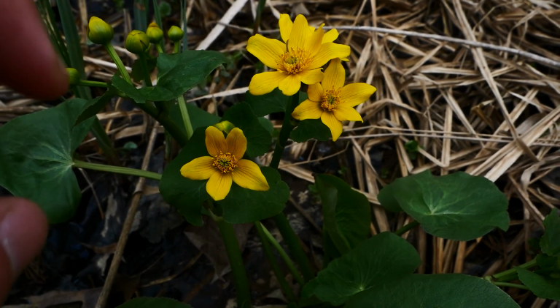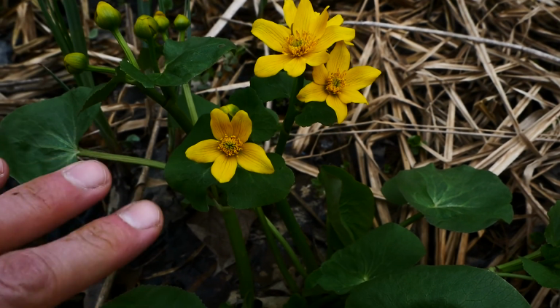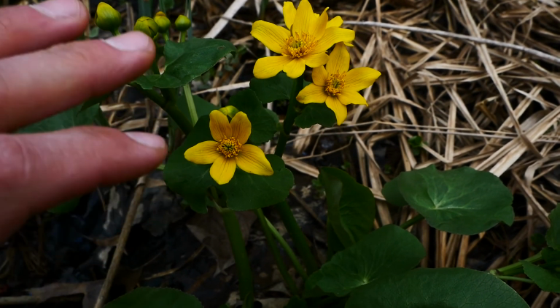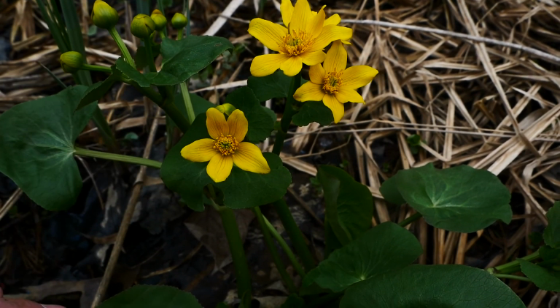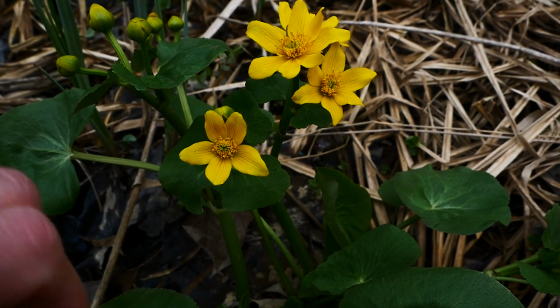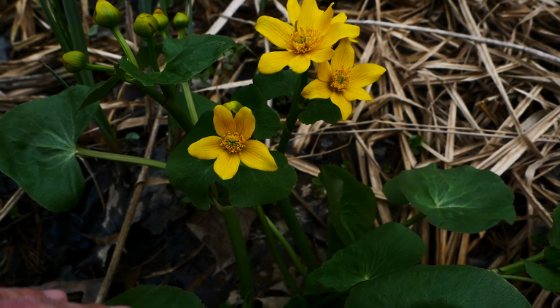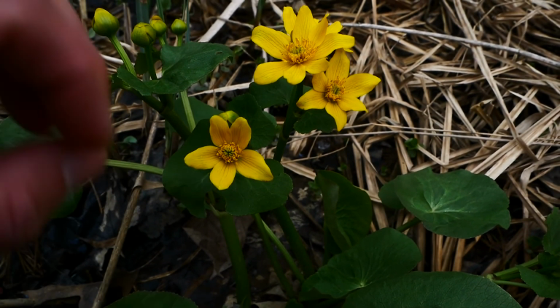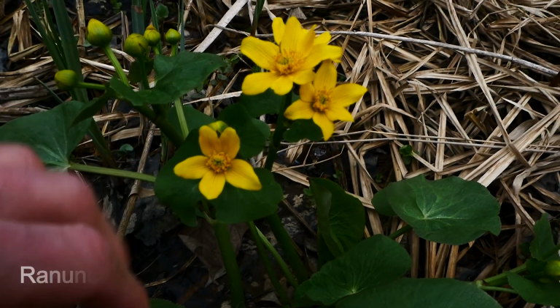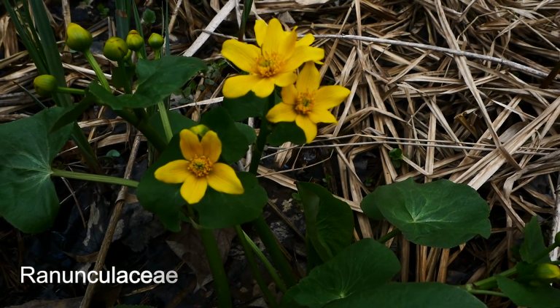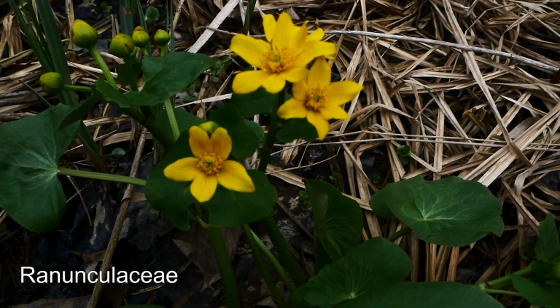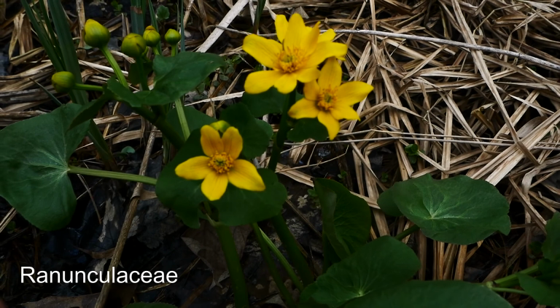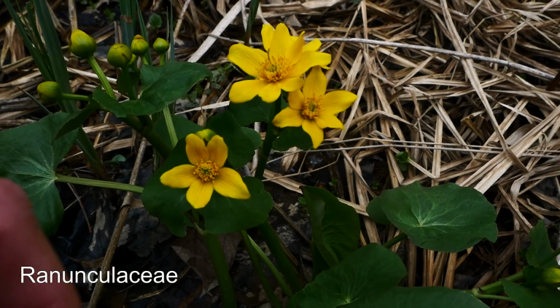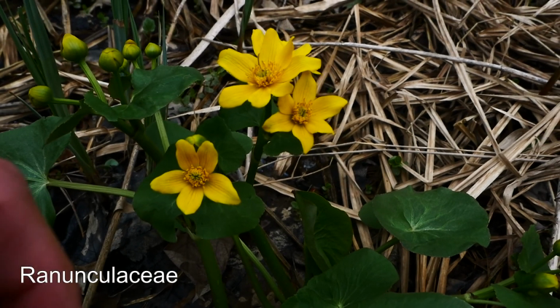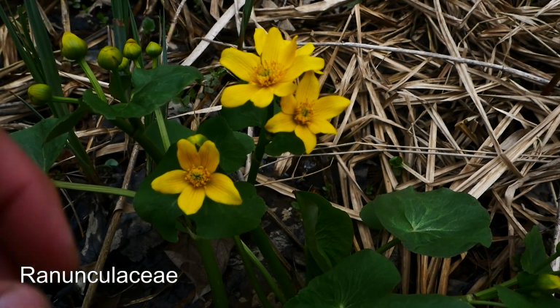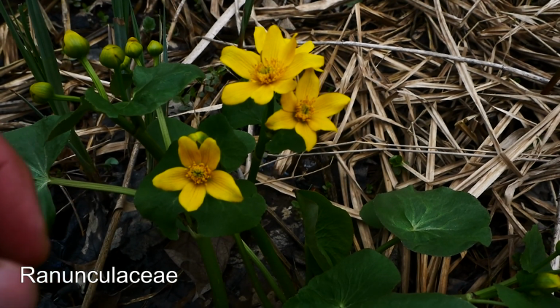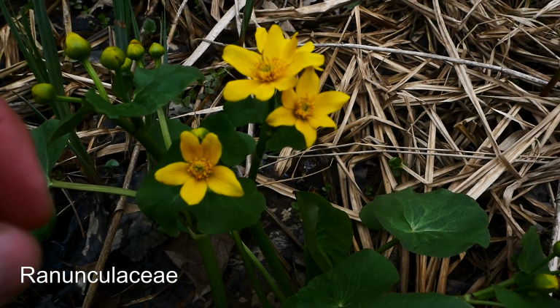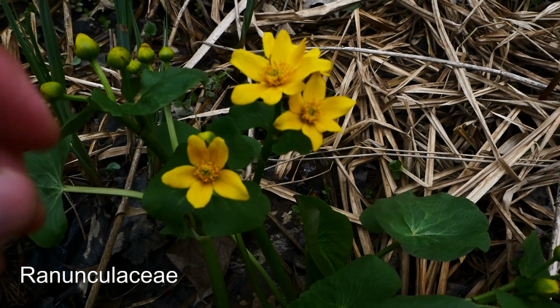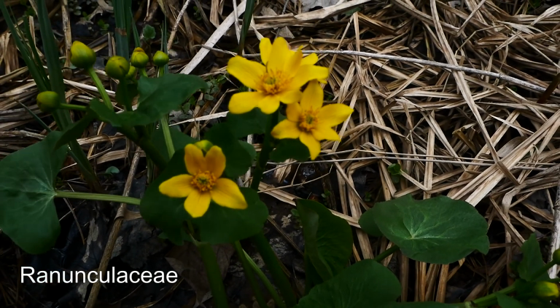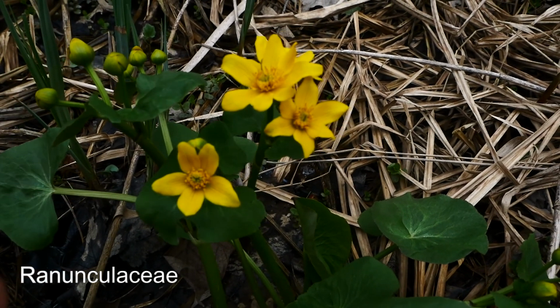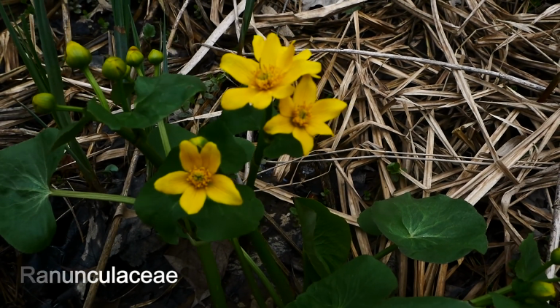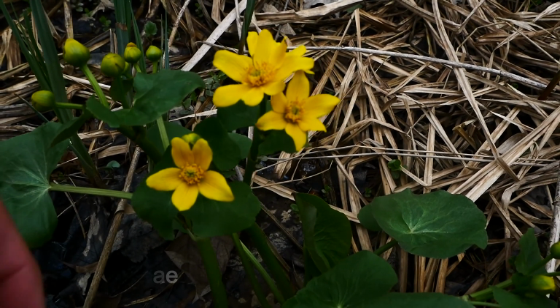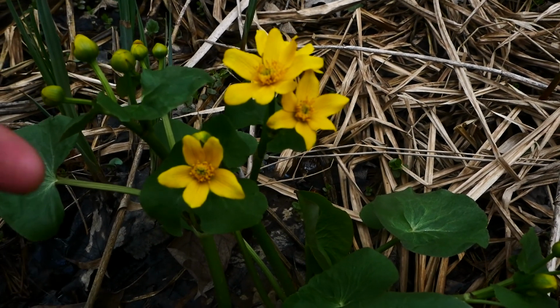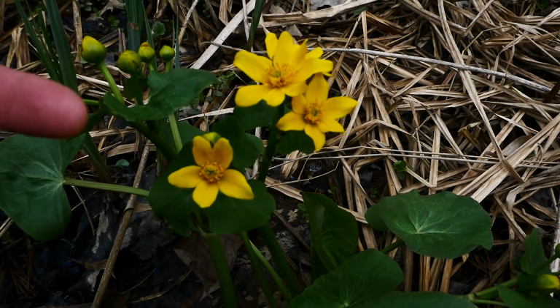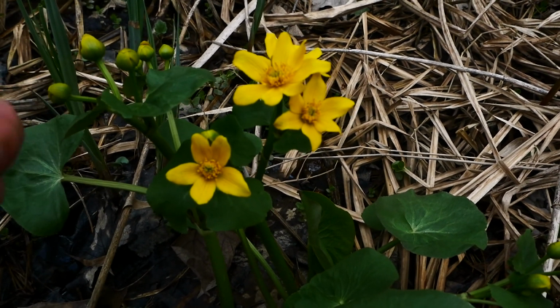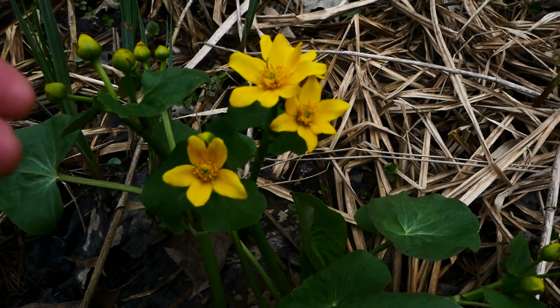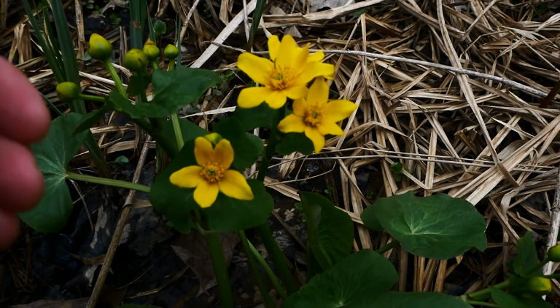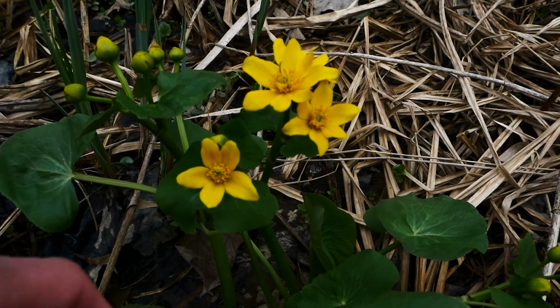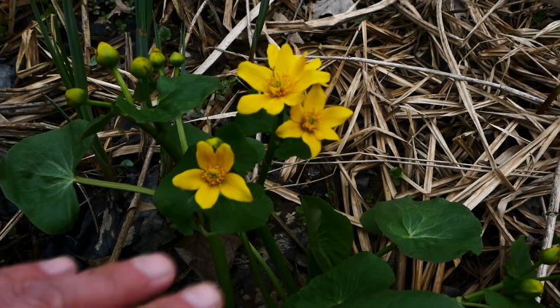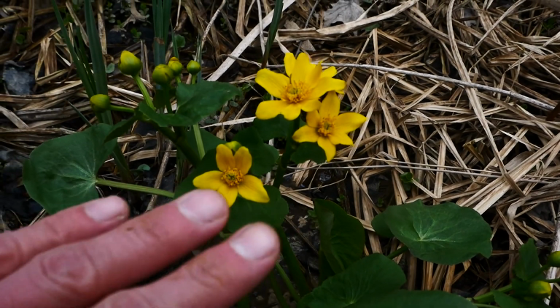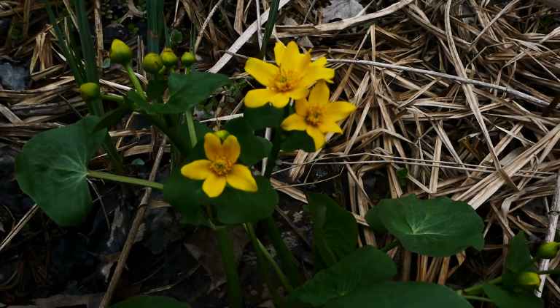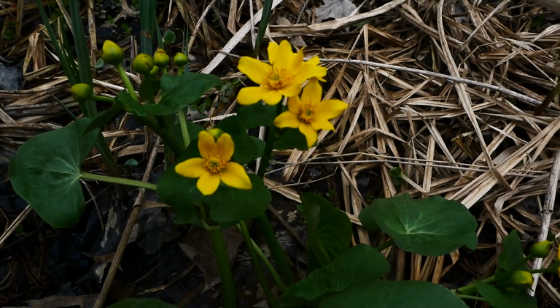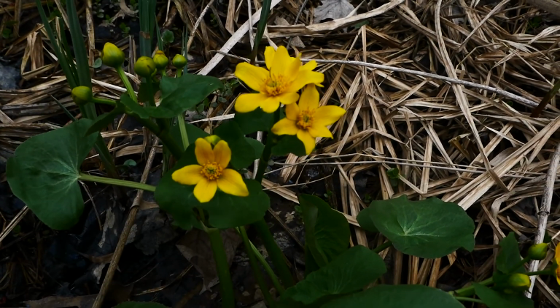This is Caltha palustris — C-A-L-T-H-A — in the Buttercup or Ranunculaceae family. Caltha palustris is a great plant. It grows in bottomland, seeps.